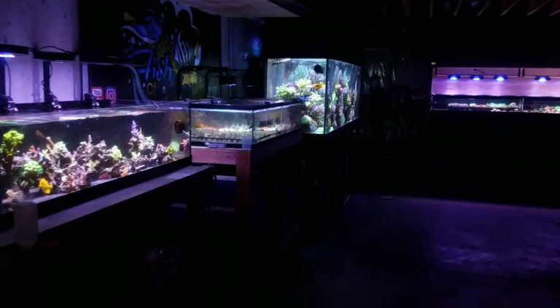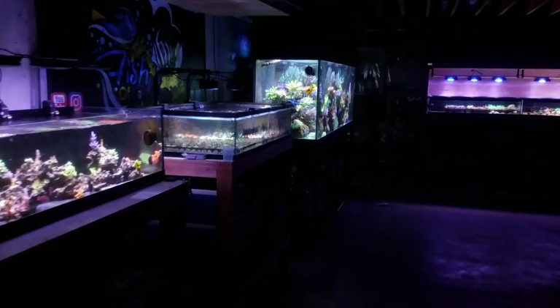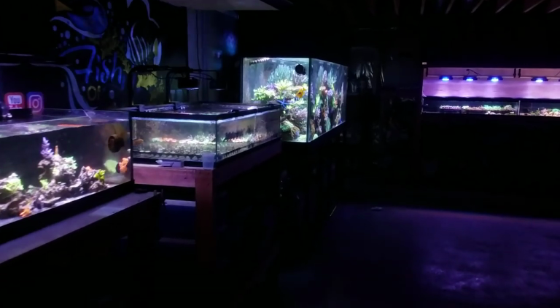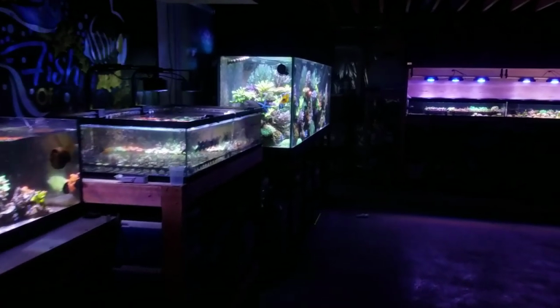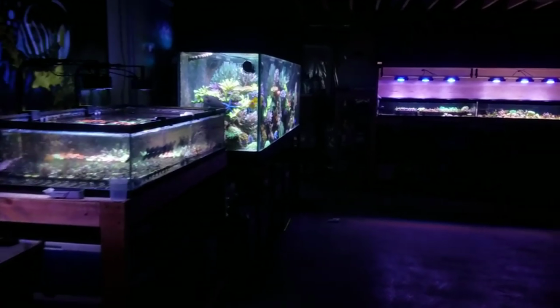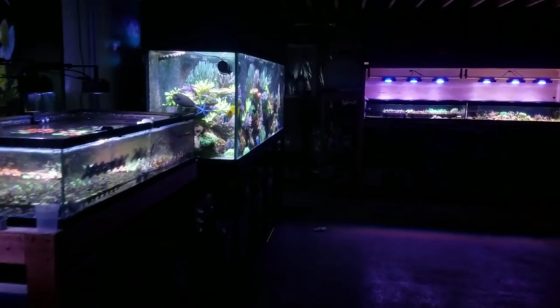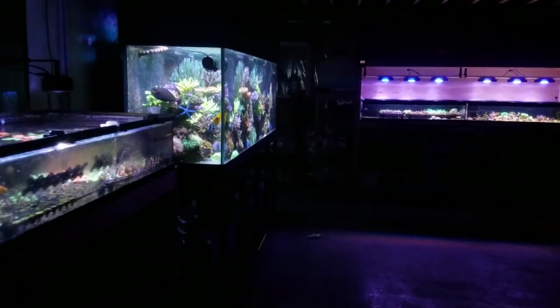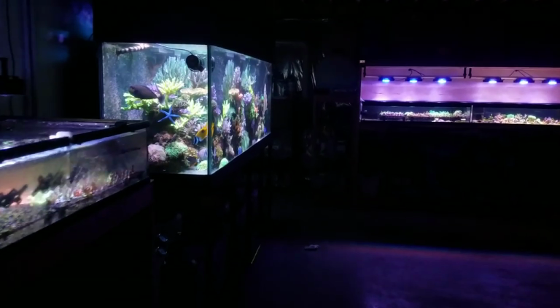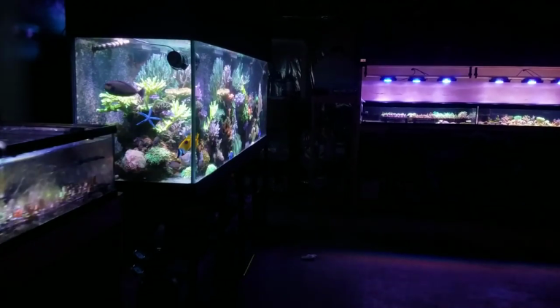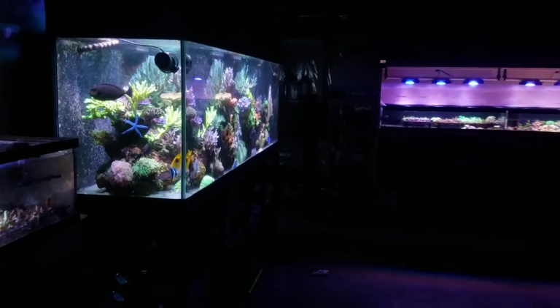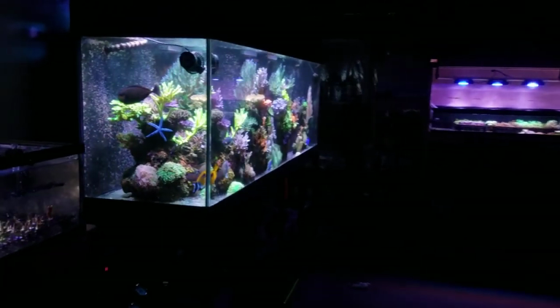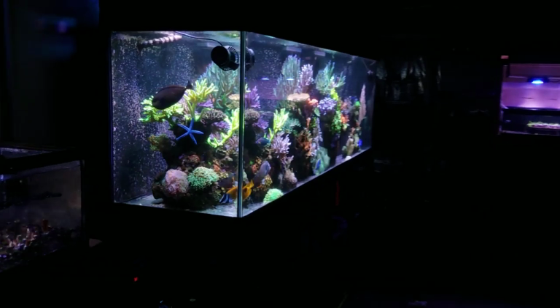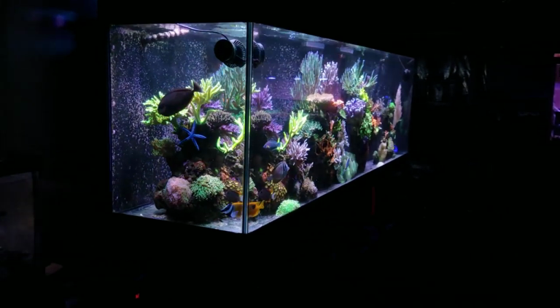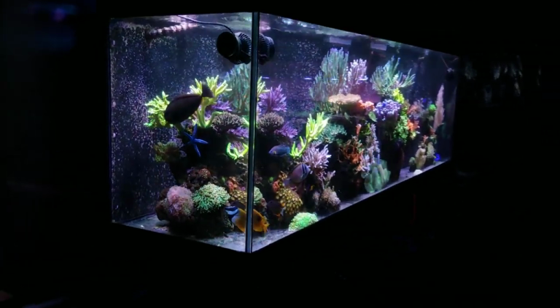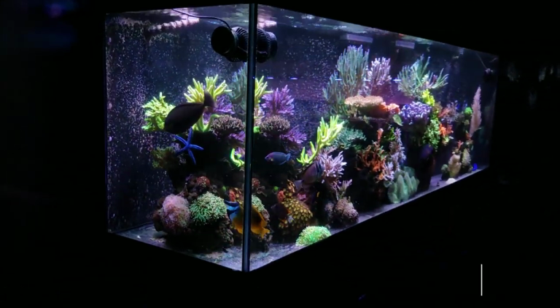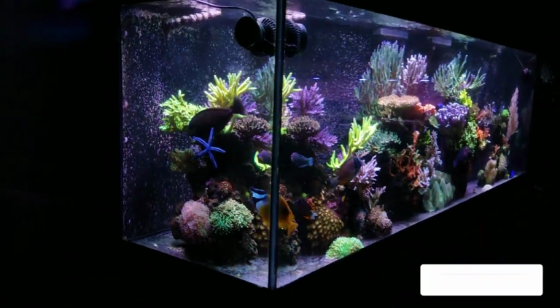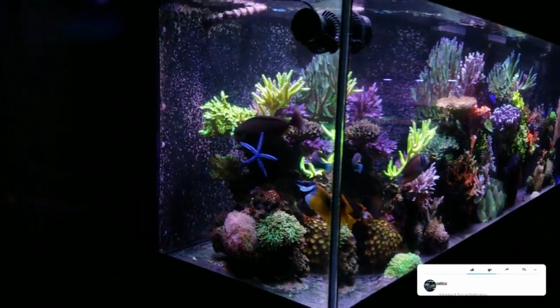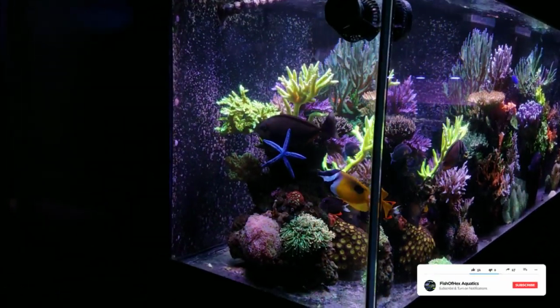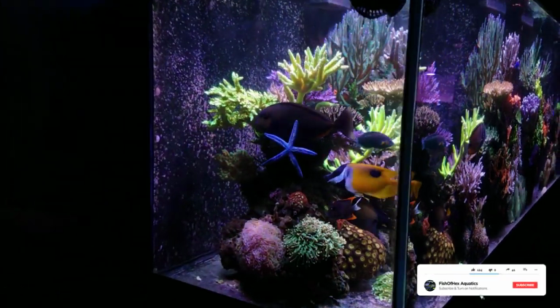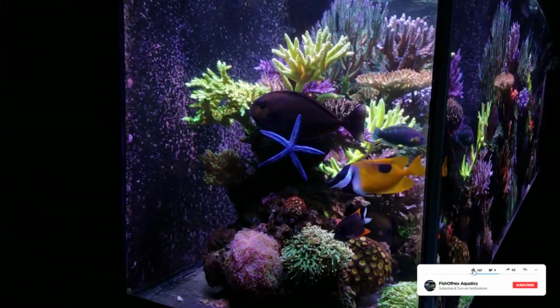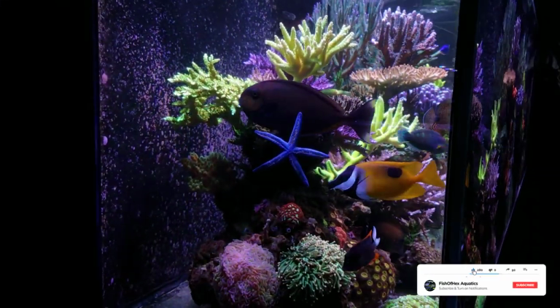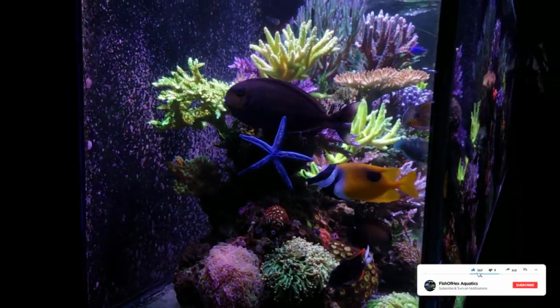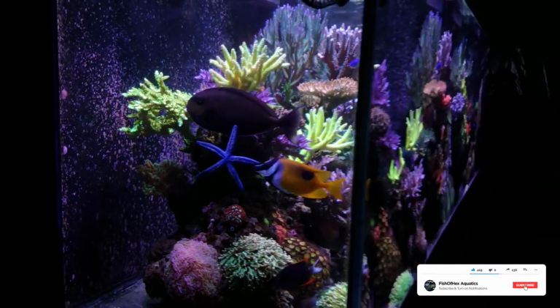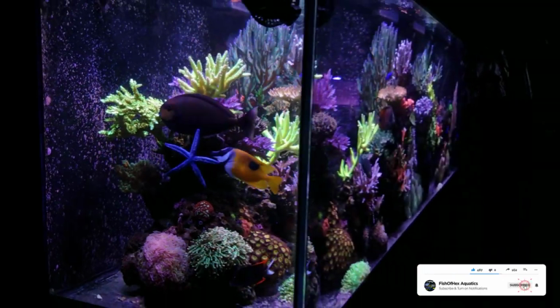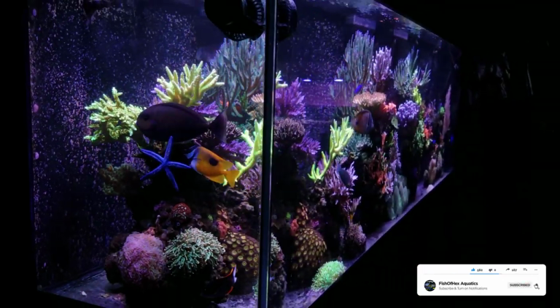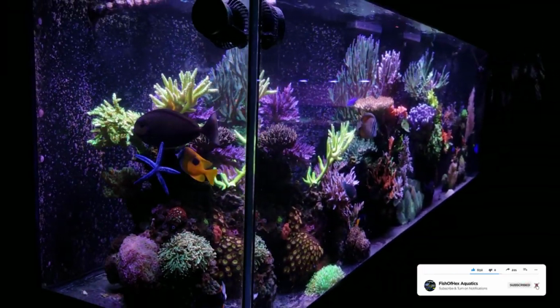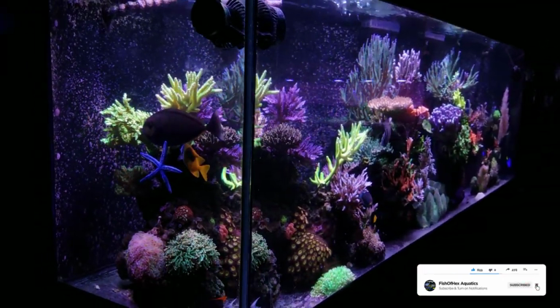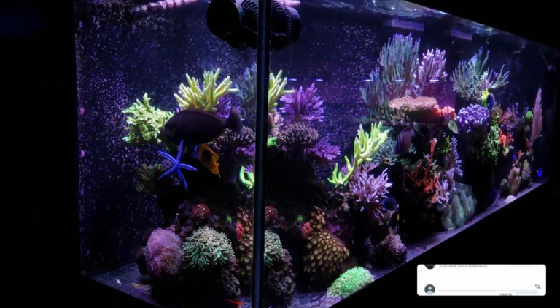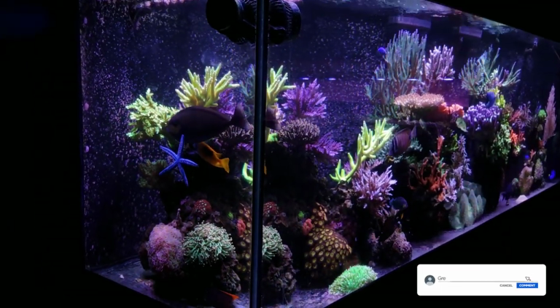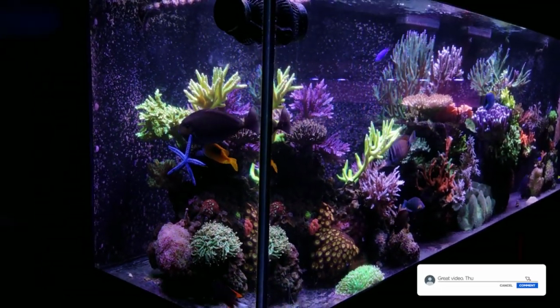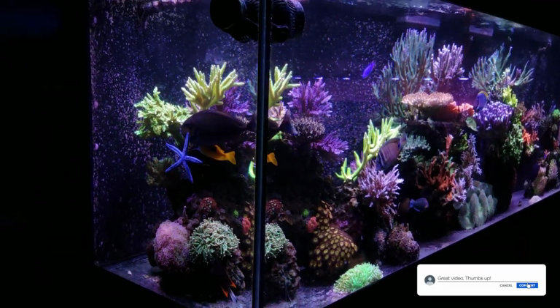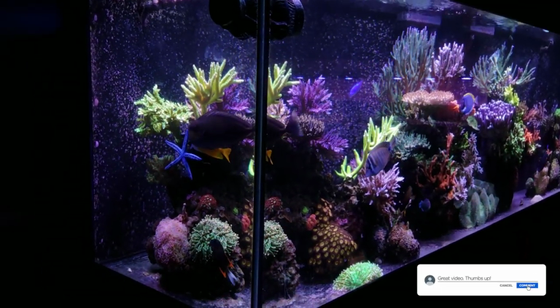Hey, what's up guys? Welcome back to Fish of Hex. My name is Travis. Today's video is not the one I originally had planned, but I was just walking by the 300 and saw my Blue Linkia starfish, and remembered that you guys have been asking questions about this starfish for several years now.